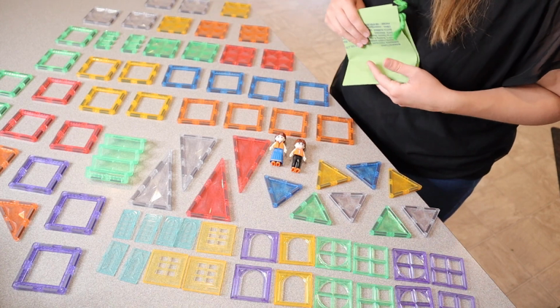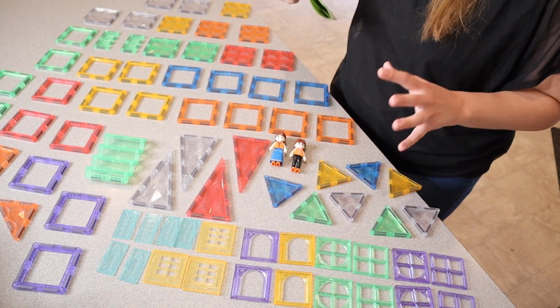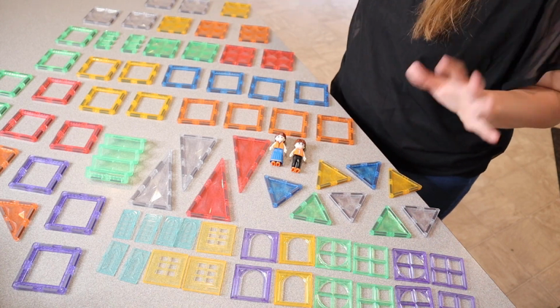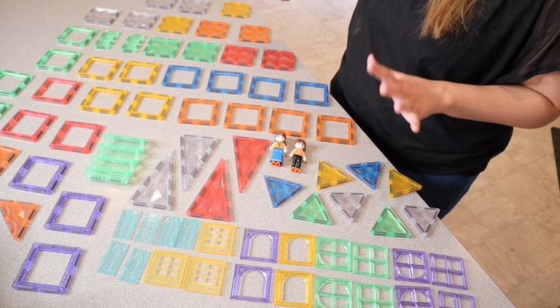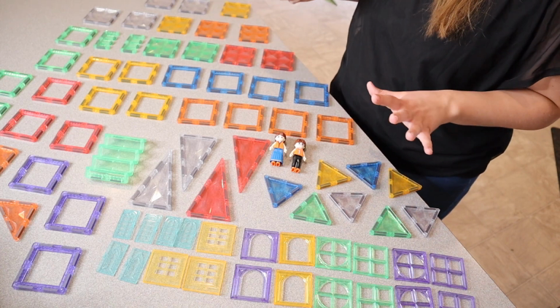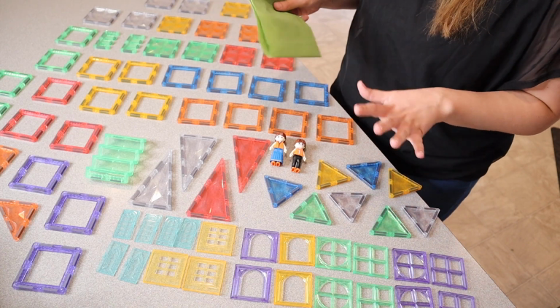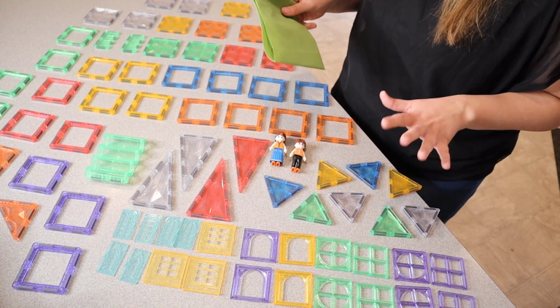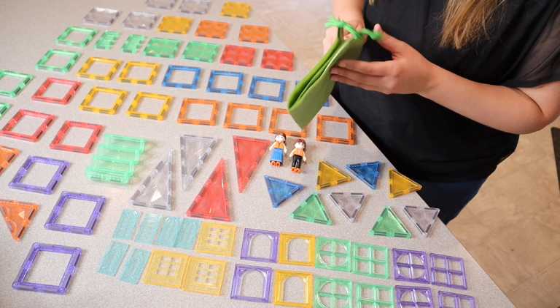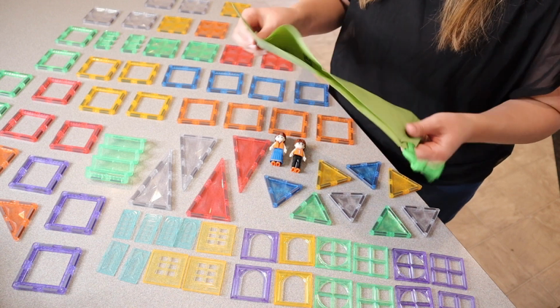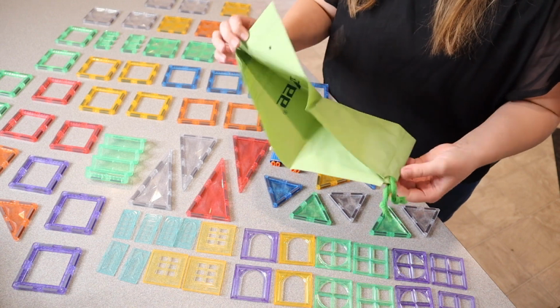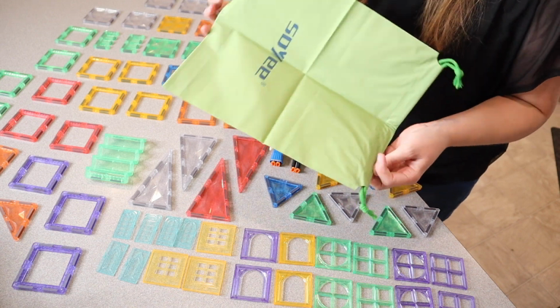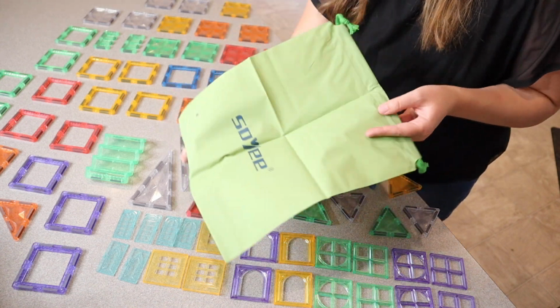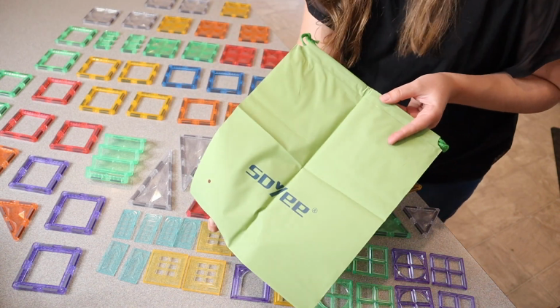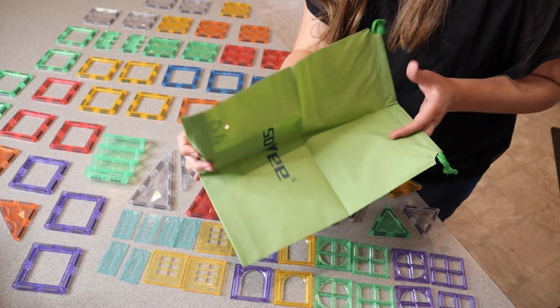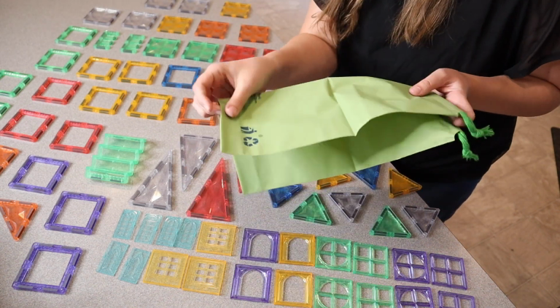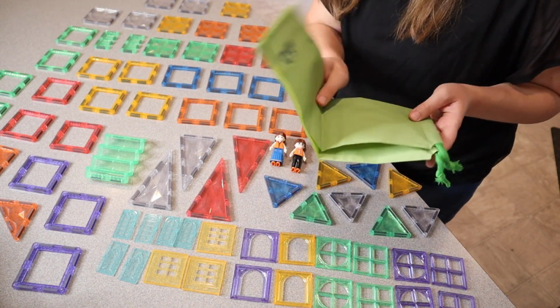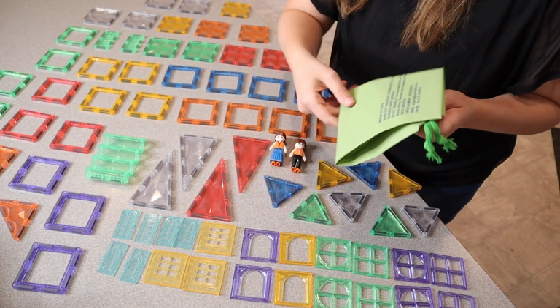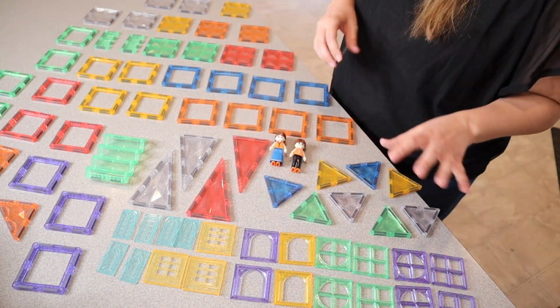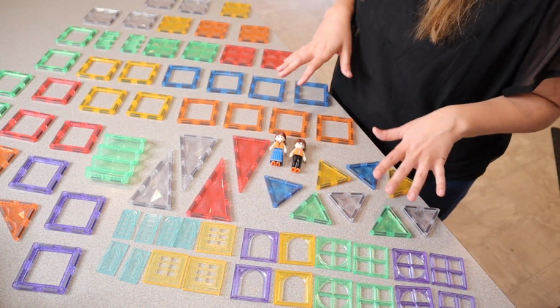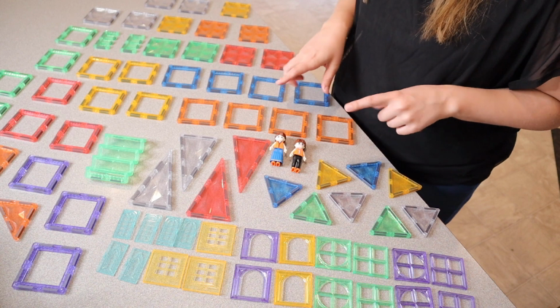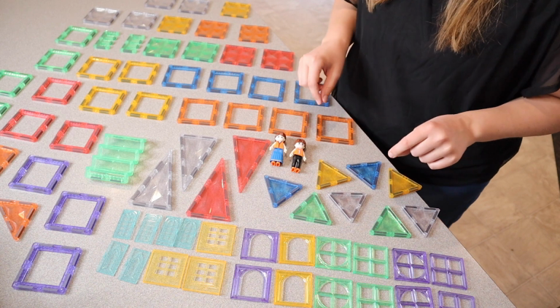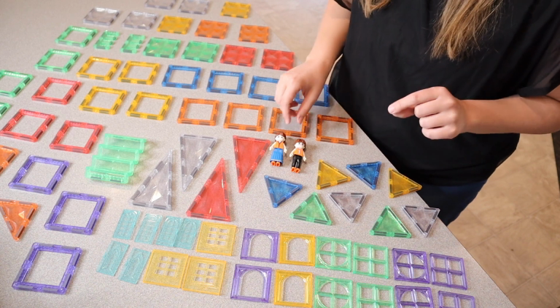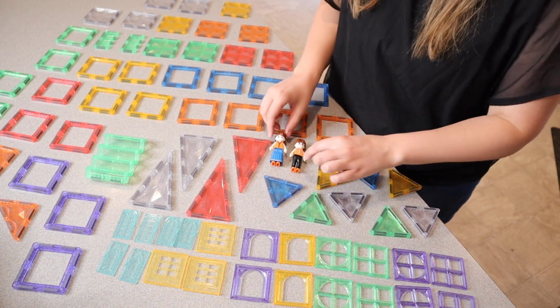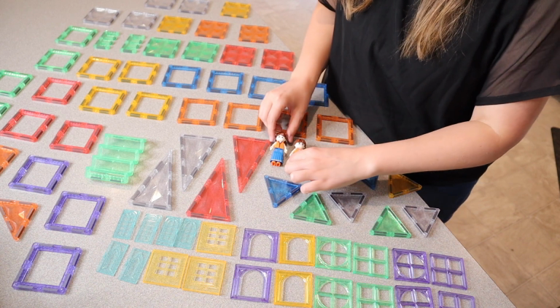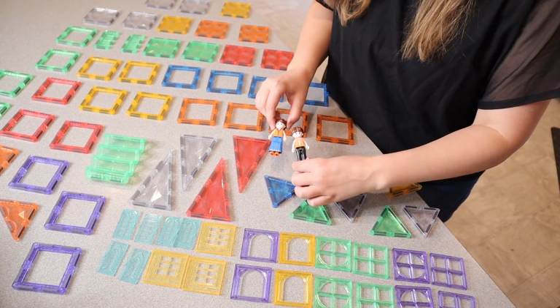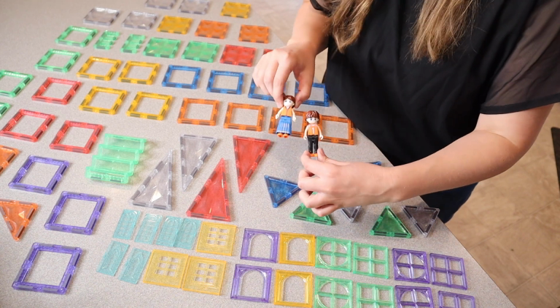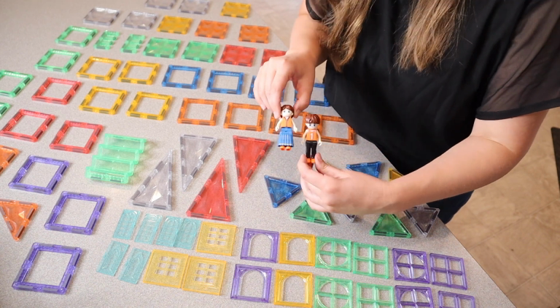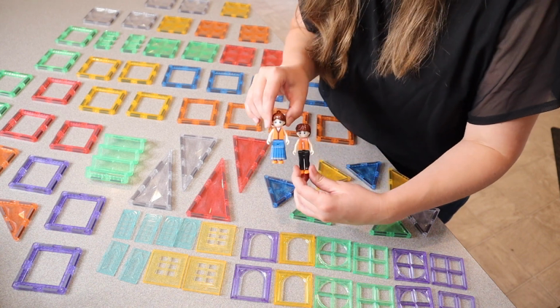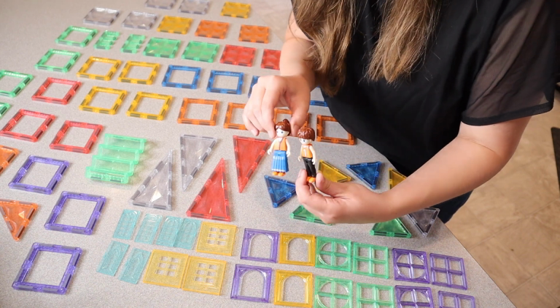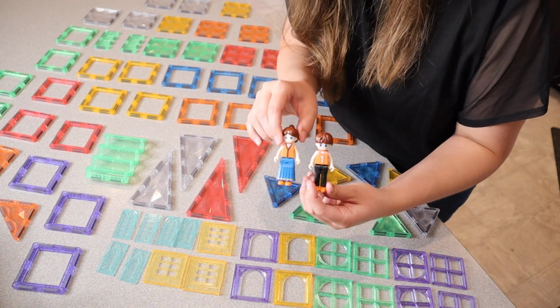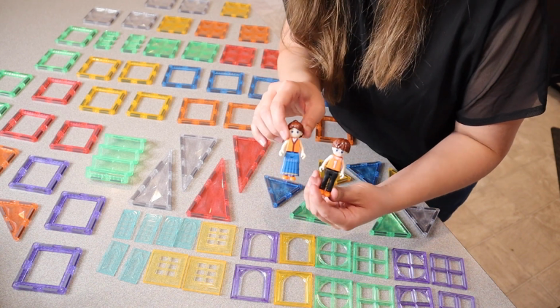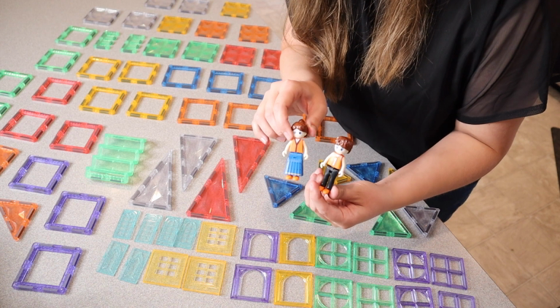I just laid out all of these different magnet tiles and I love the big variety that this set has. This also does come with a little carrying bag just for easy storage. I do want to show you up close some of the different pieces it comes with.